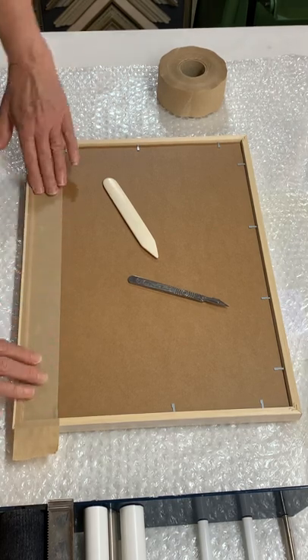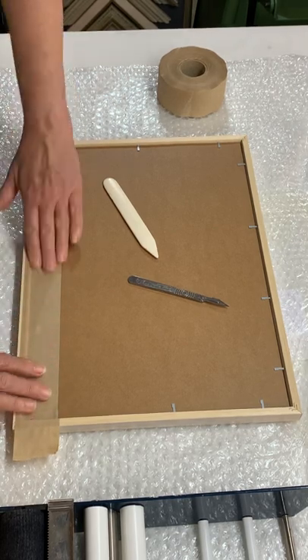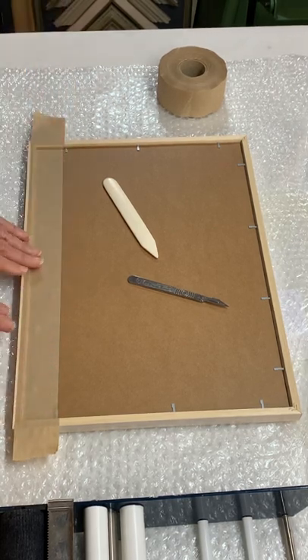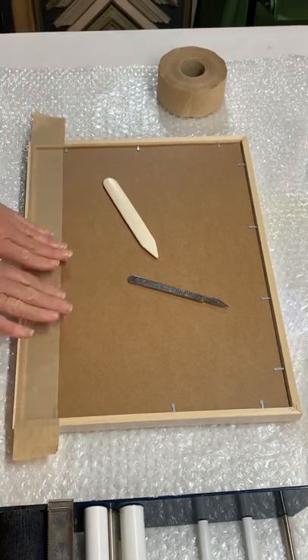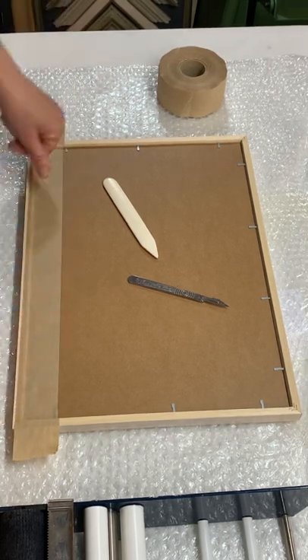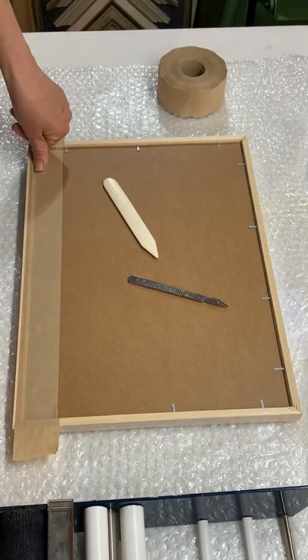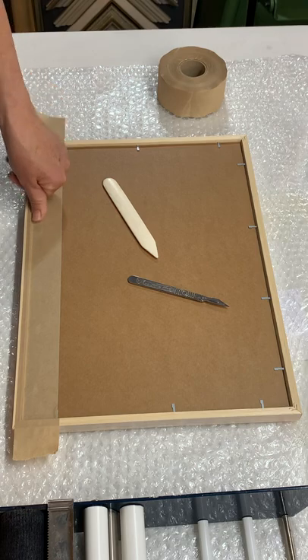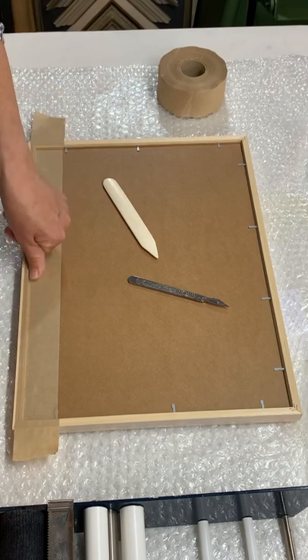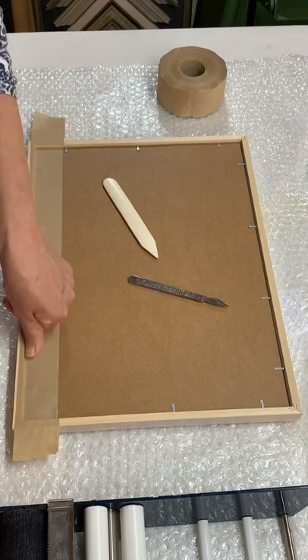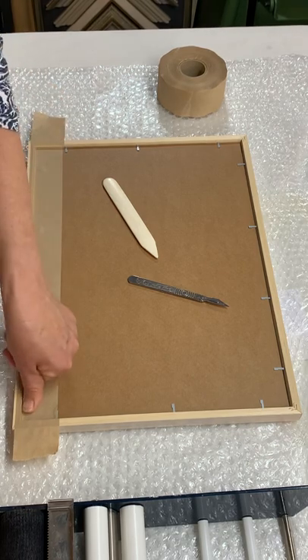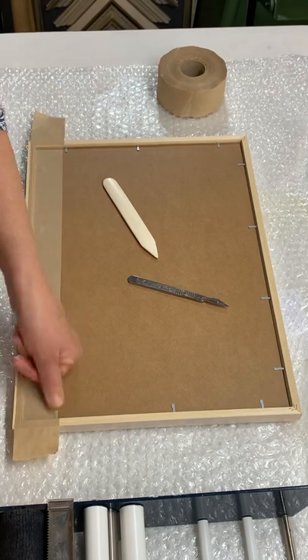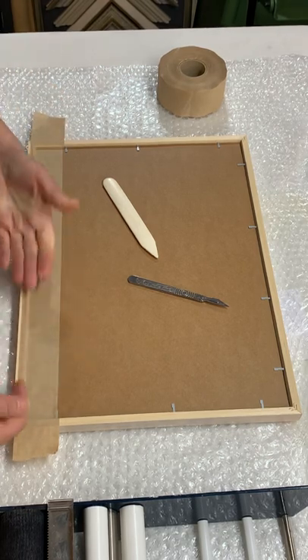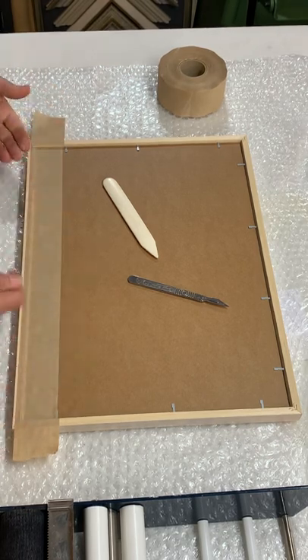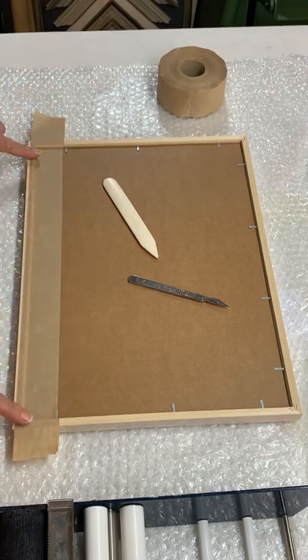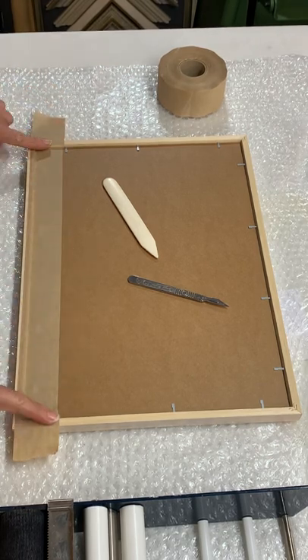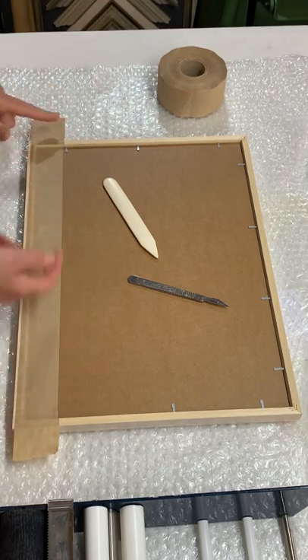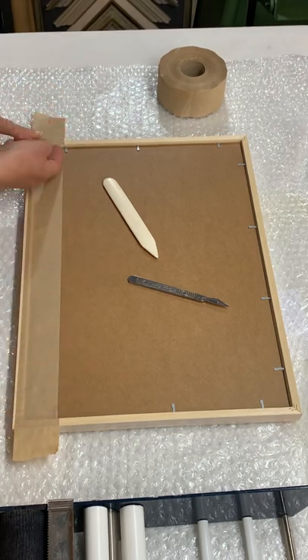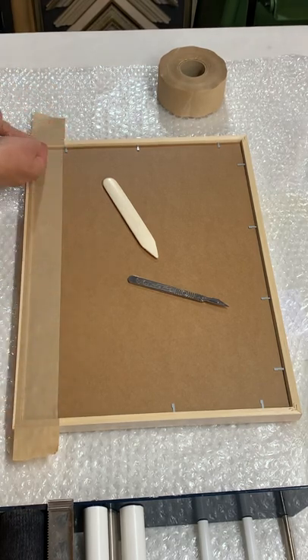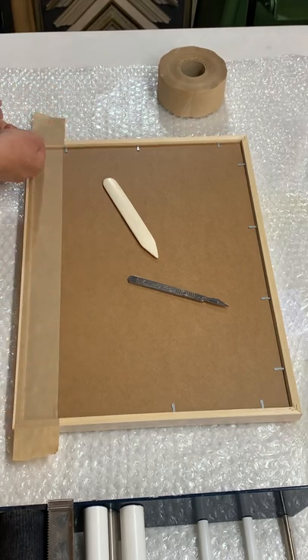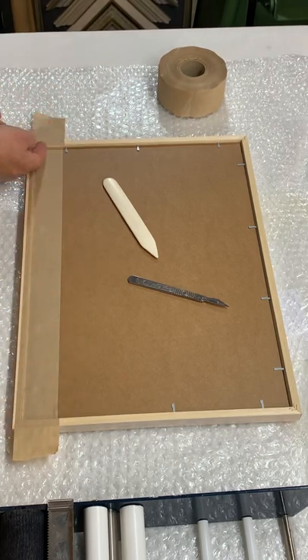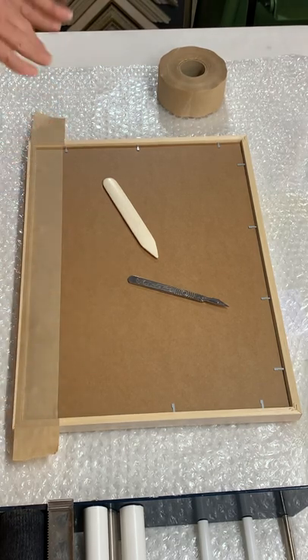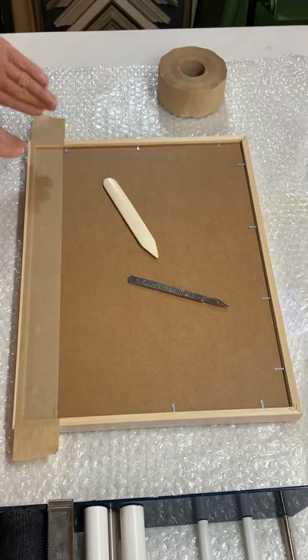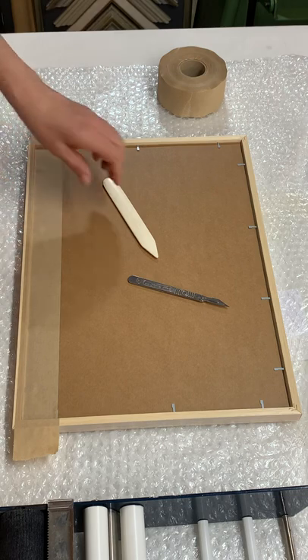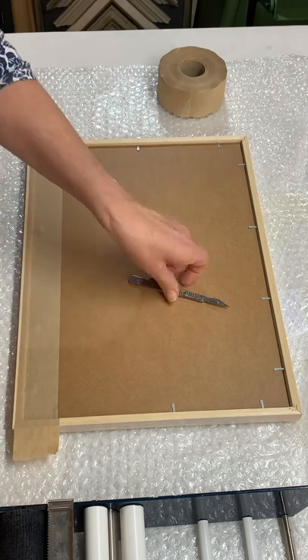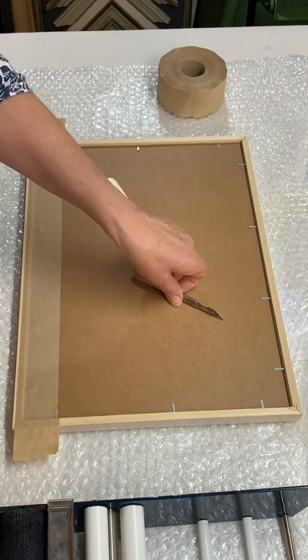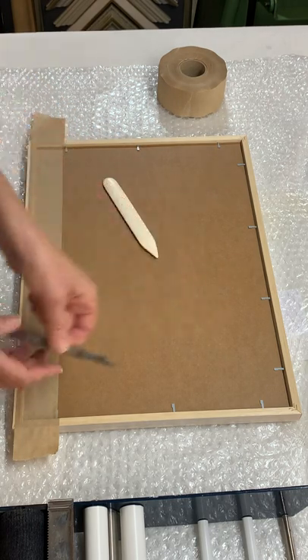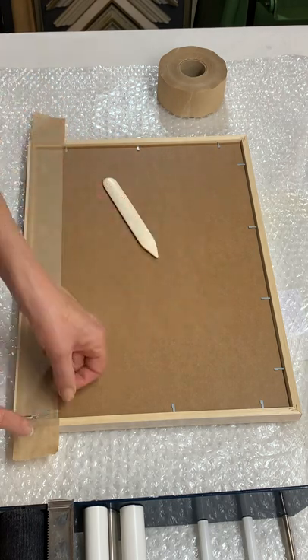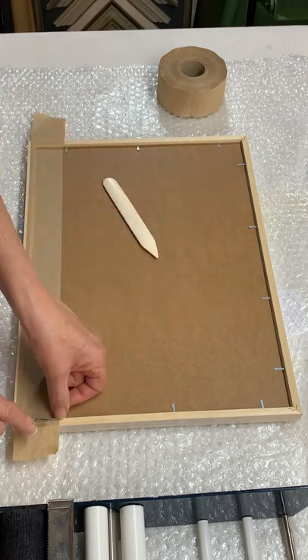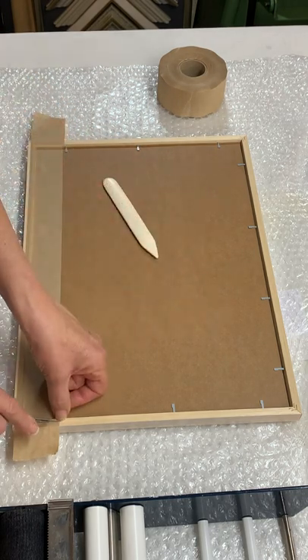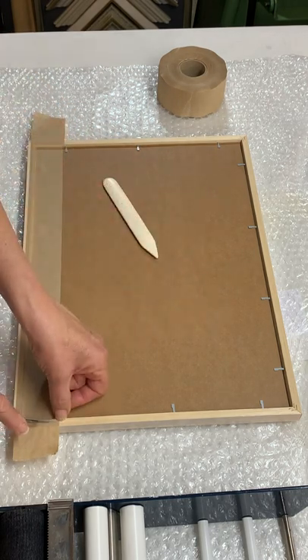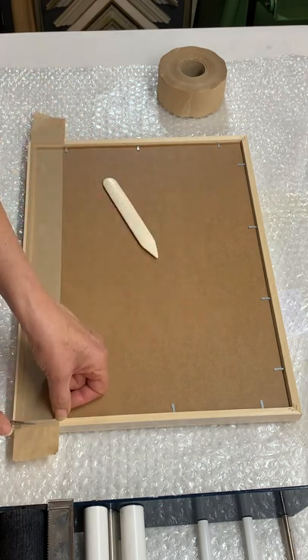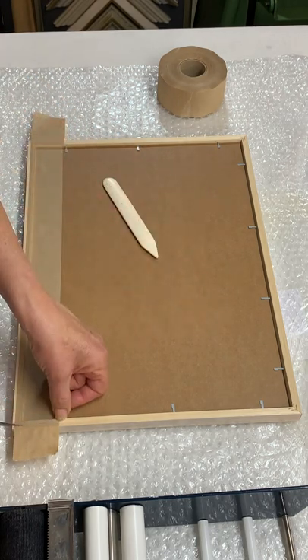Because you don't want to create any bridges — you want it to be nice and secure with no holes. I've trimmed along there so that the paper will lie flat, and then I just trim off the excess.